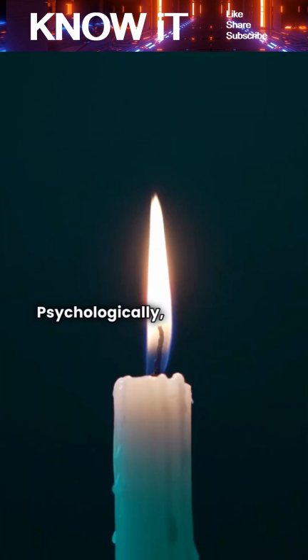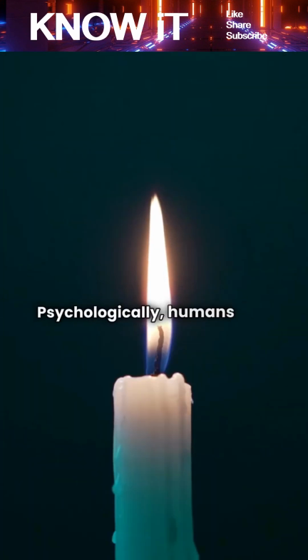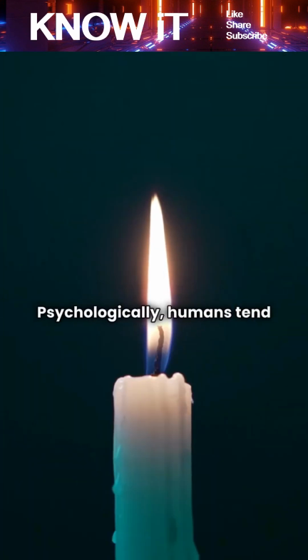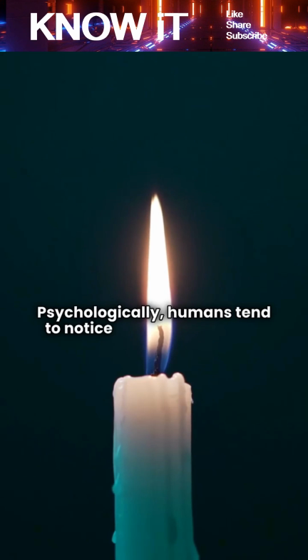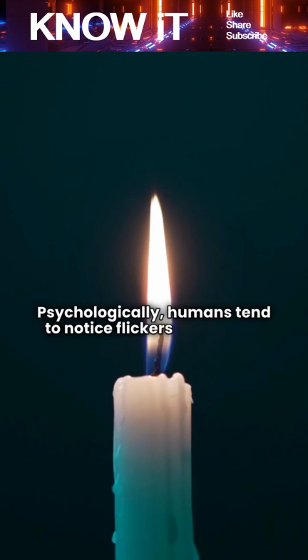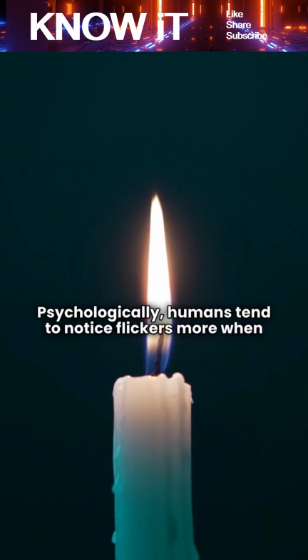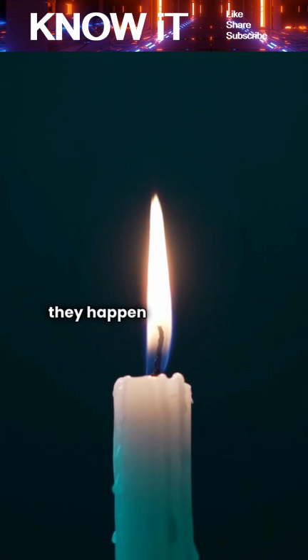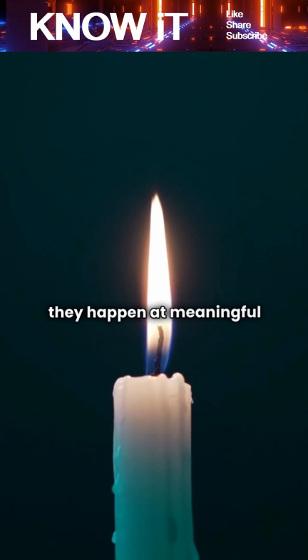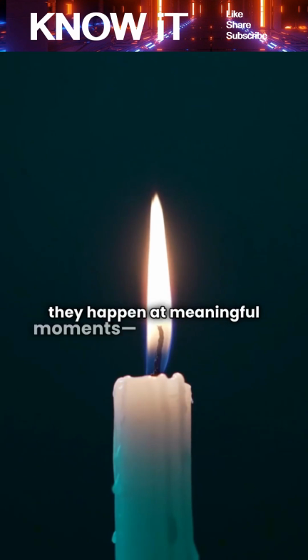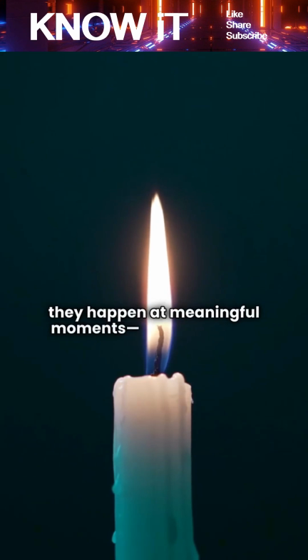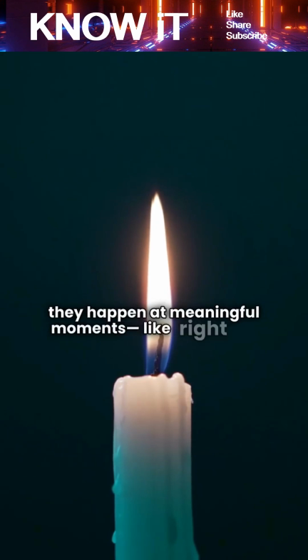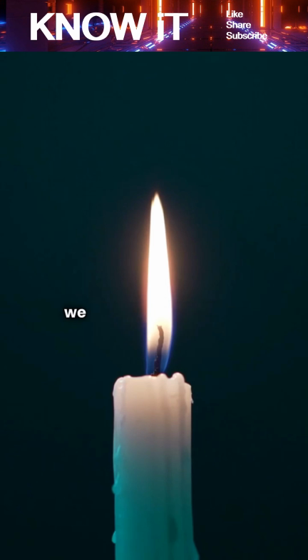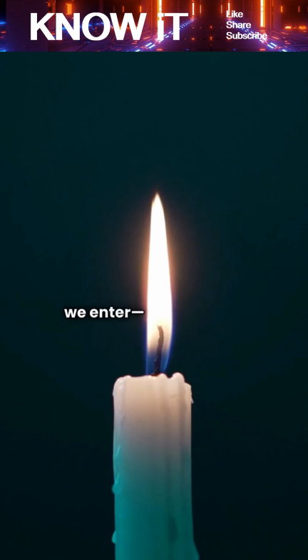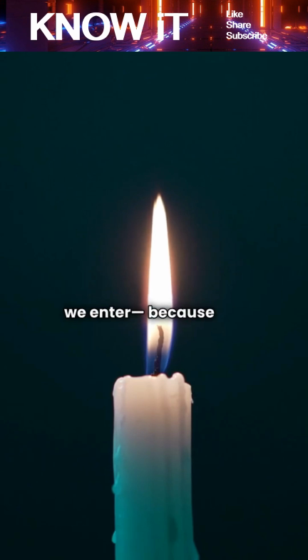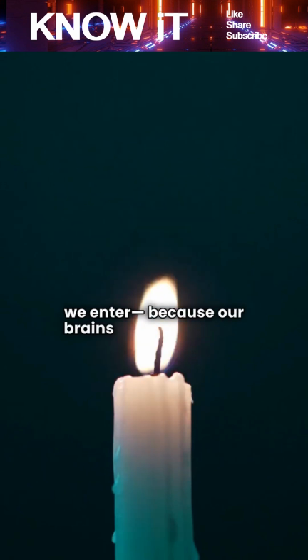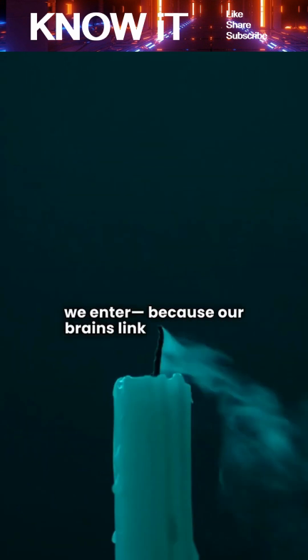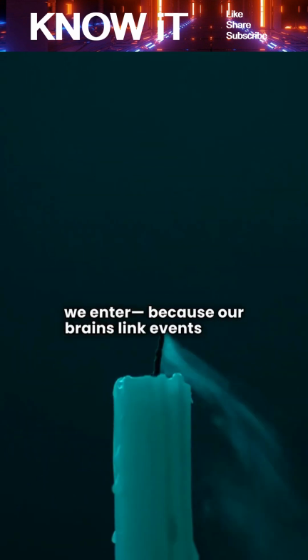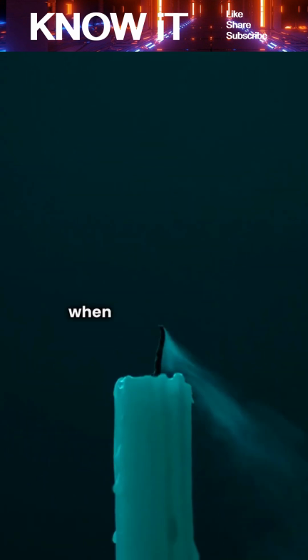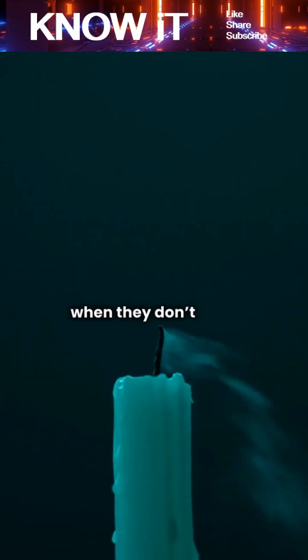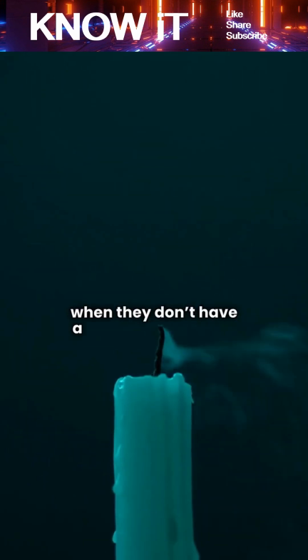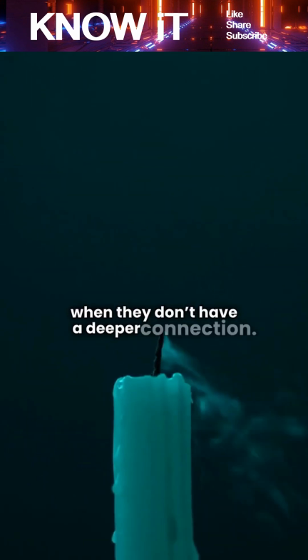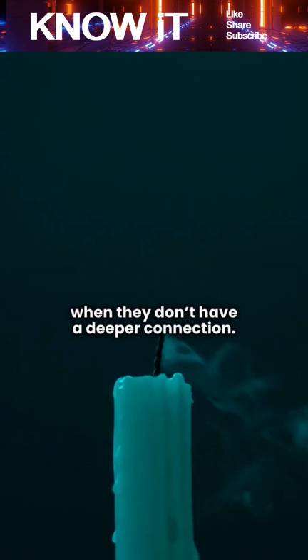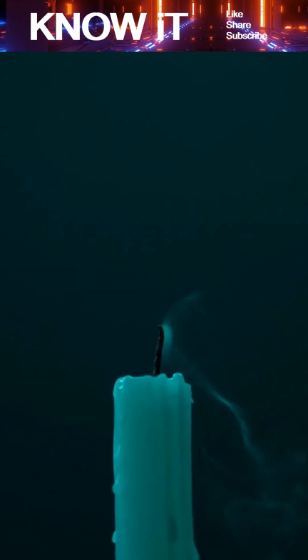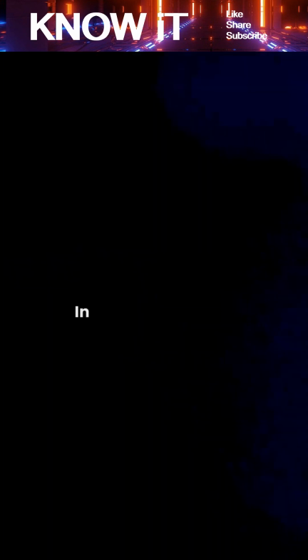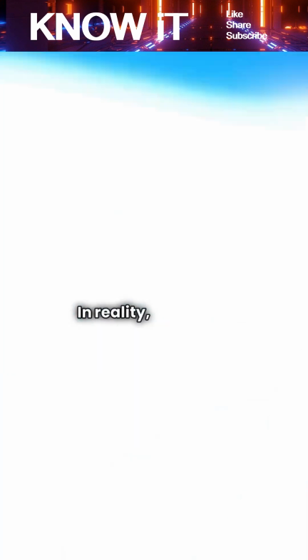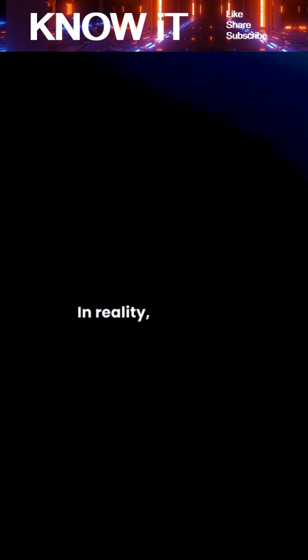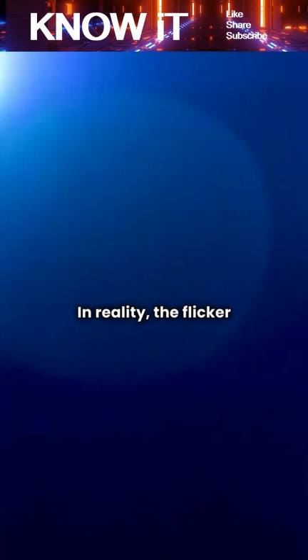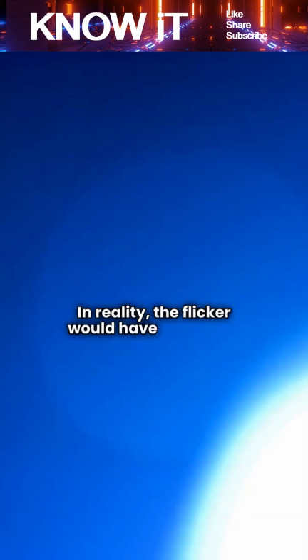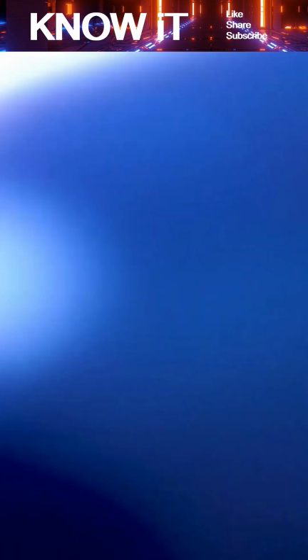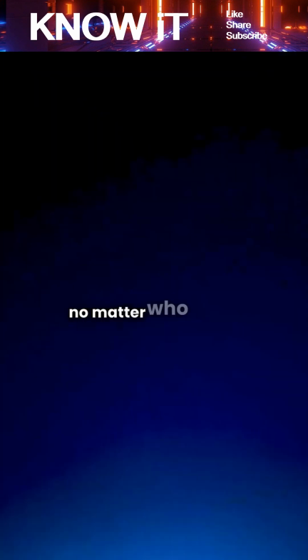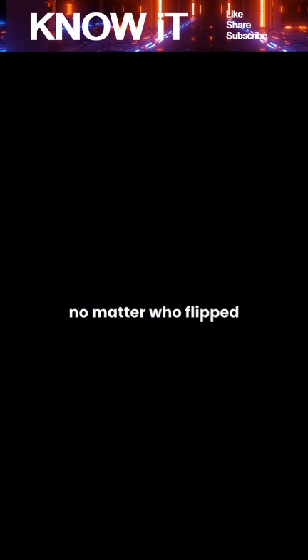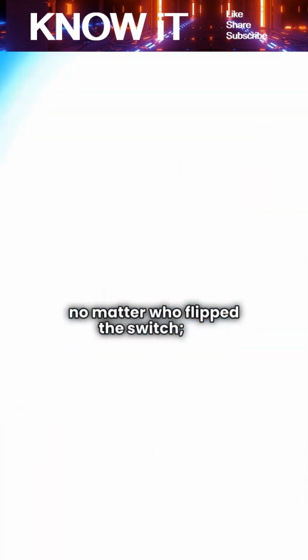Psychologically, humans tend to notice flickers more when they happen at meaningful moments, like right when we enter, because our brains link events even when they don't have a deeper connection. In reality, the flicker would have happened no matter who flipped the switch.